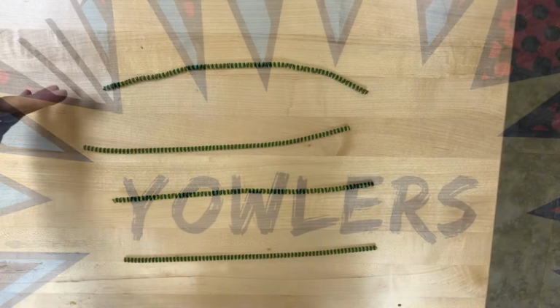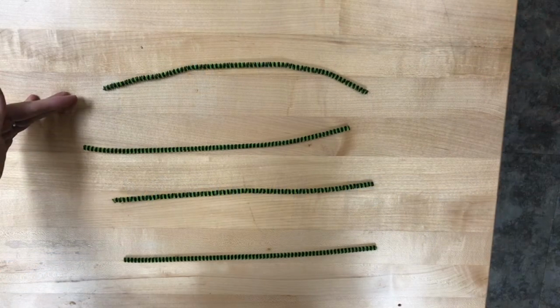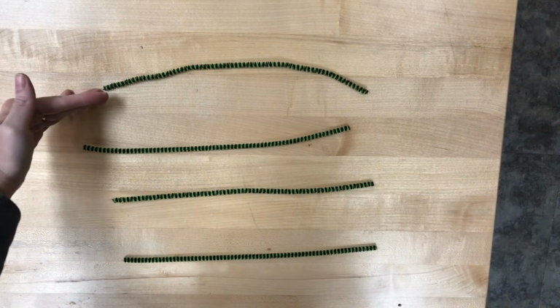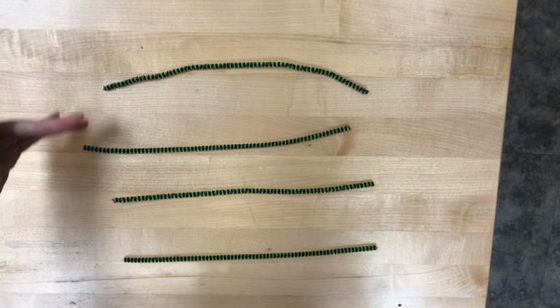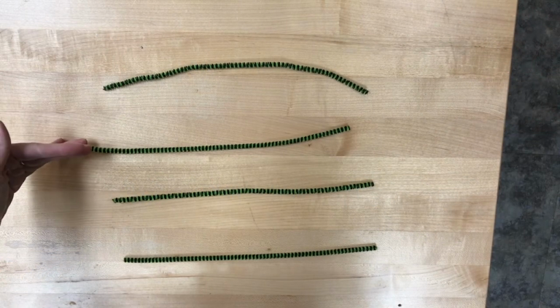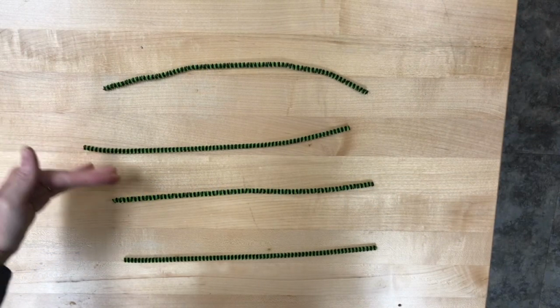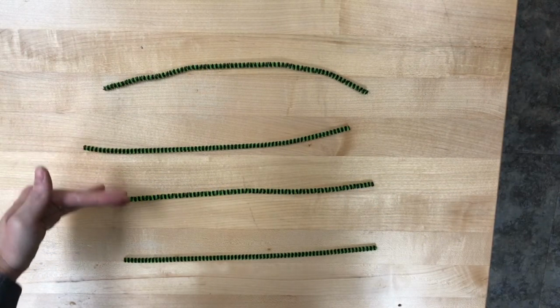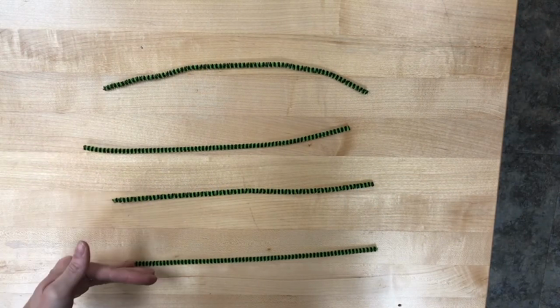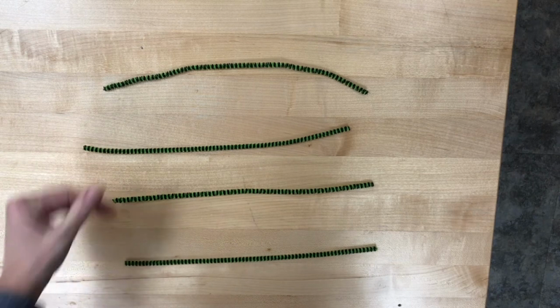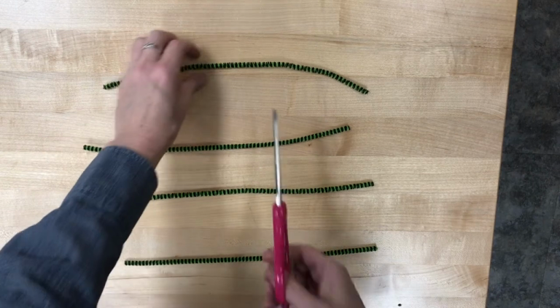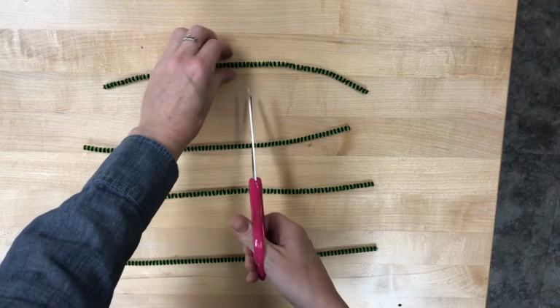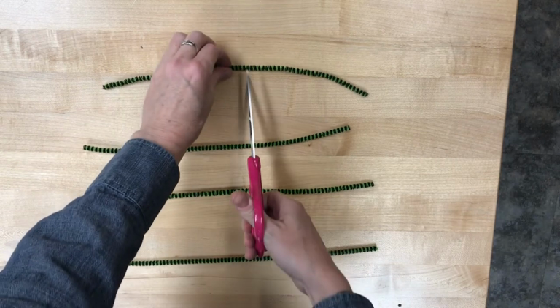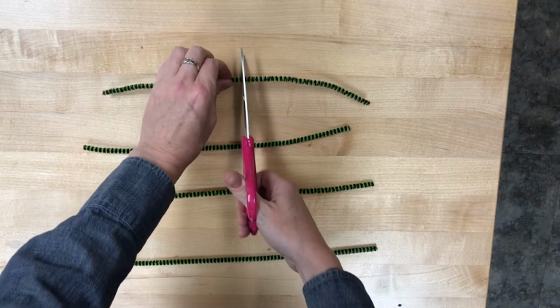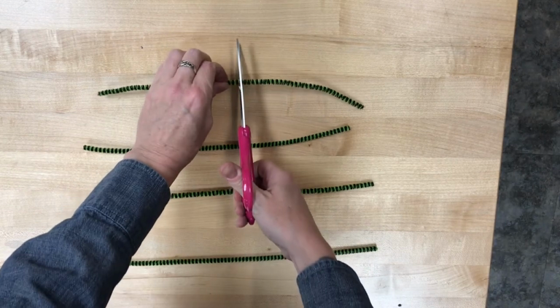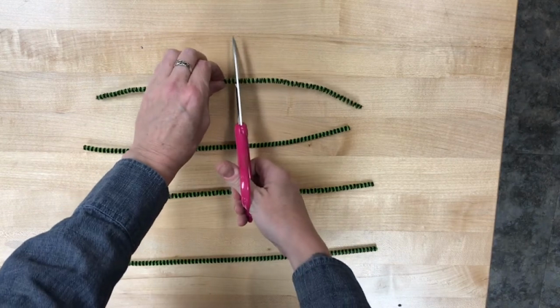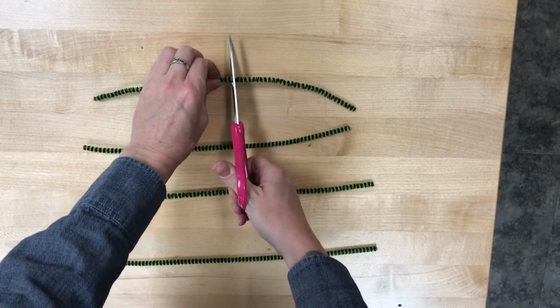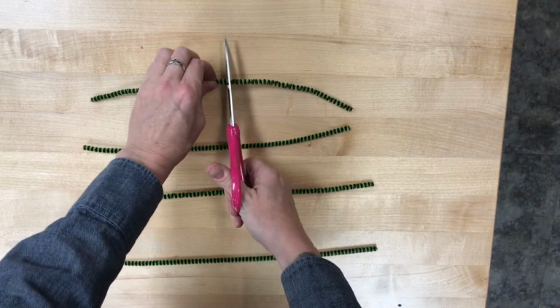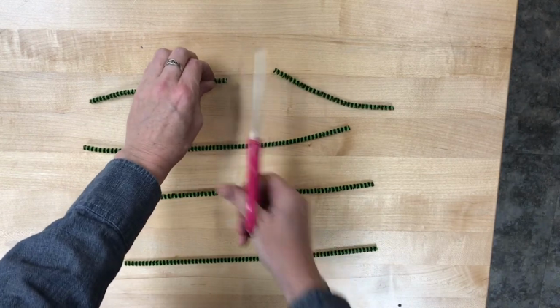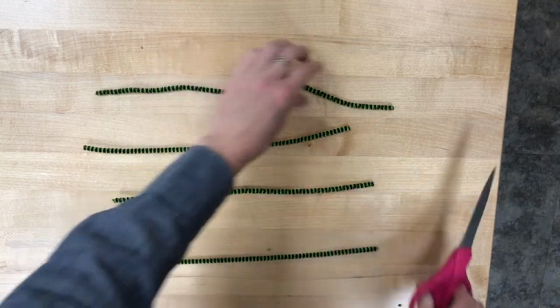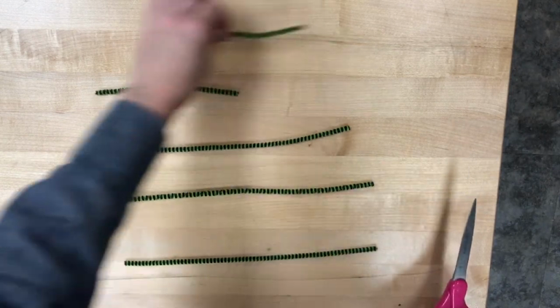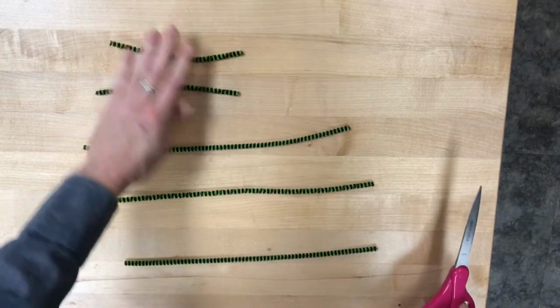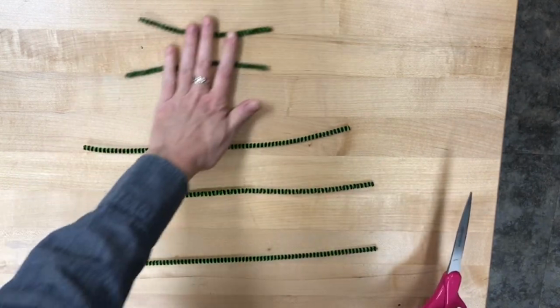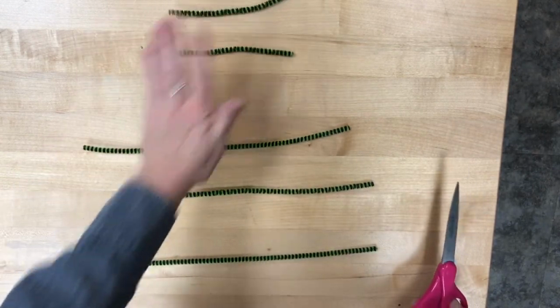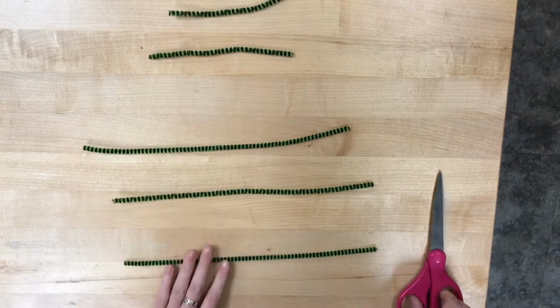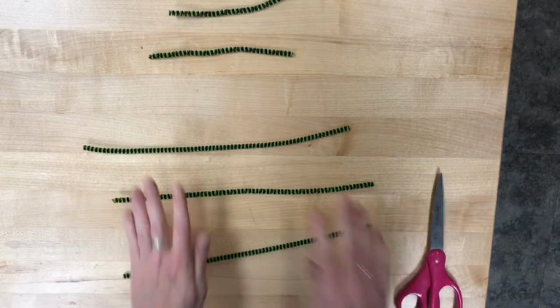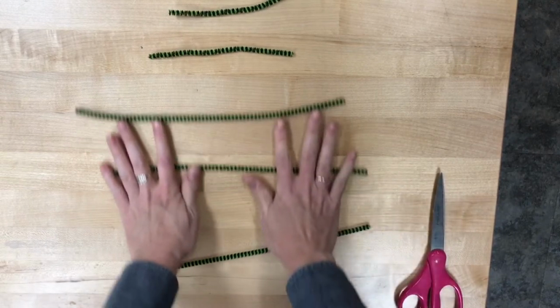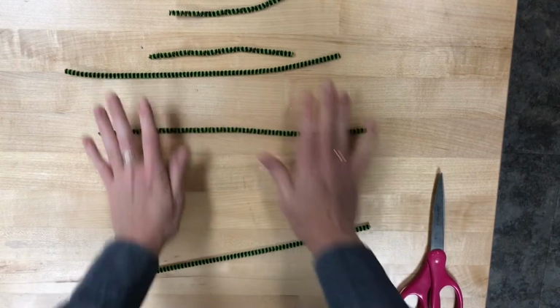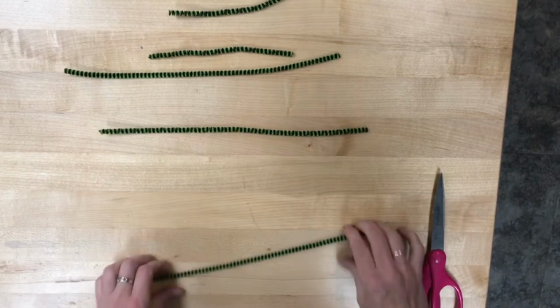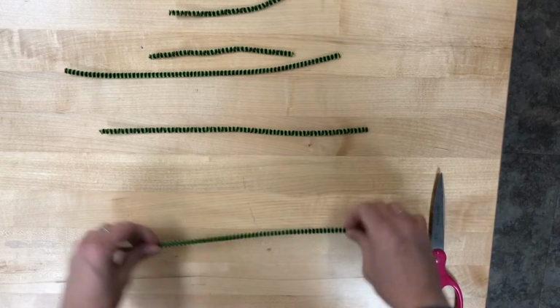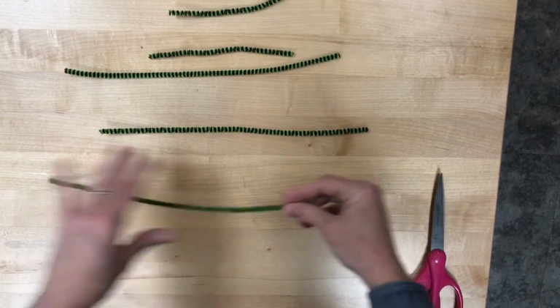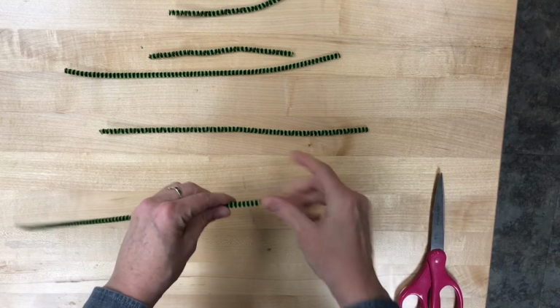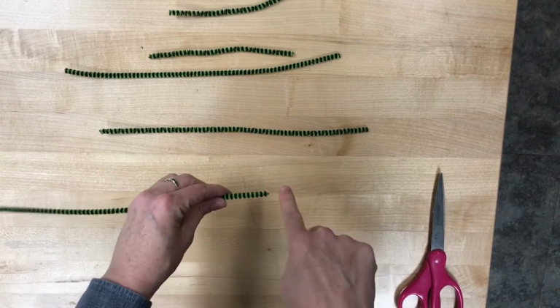You should have four pipe cleaners. We're gonna take one of those and cut it in half, so now you have three long pipe cleaners and two short pipe cleaners.